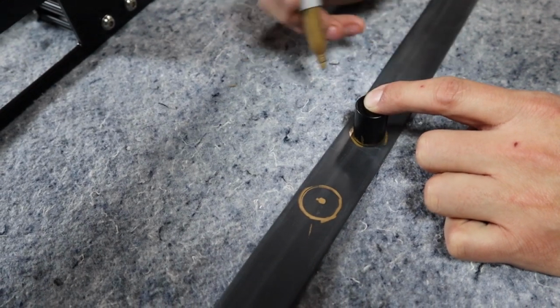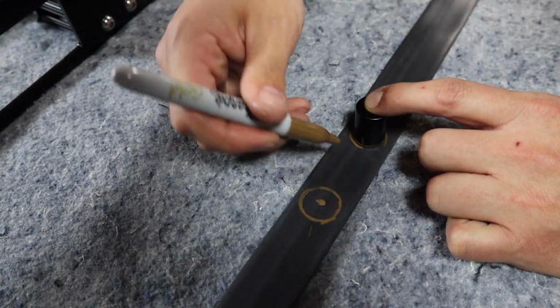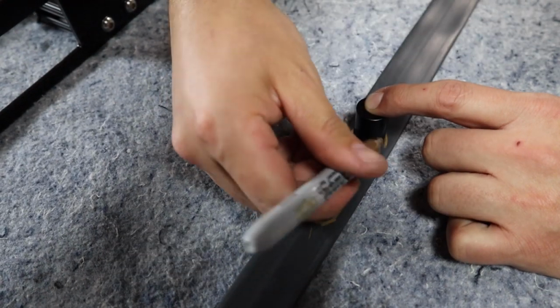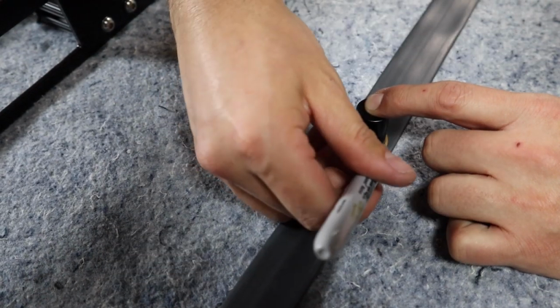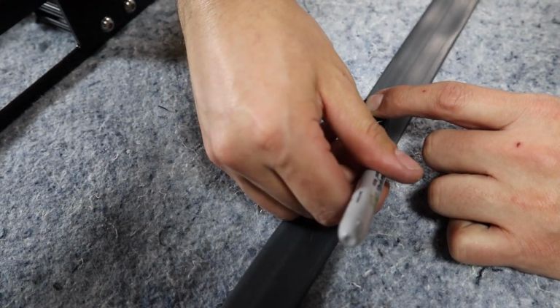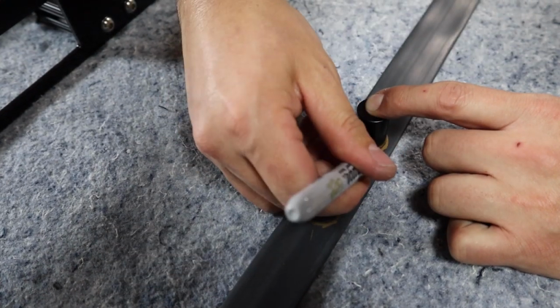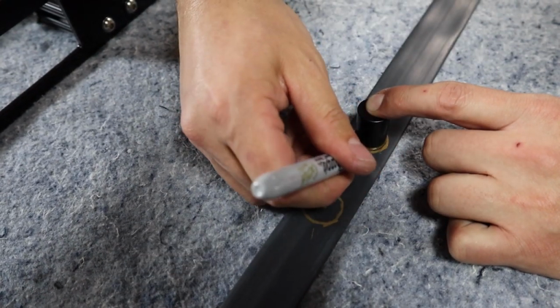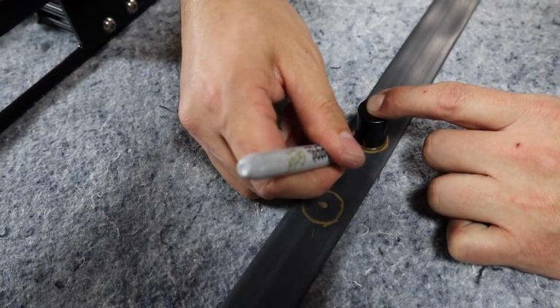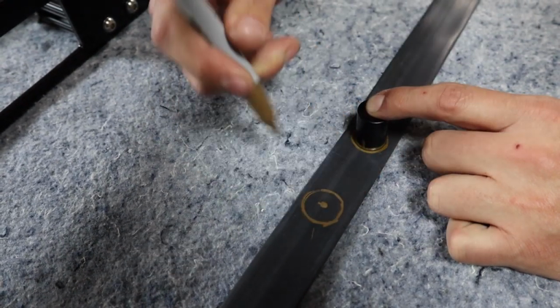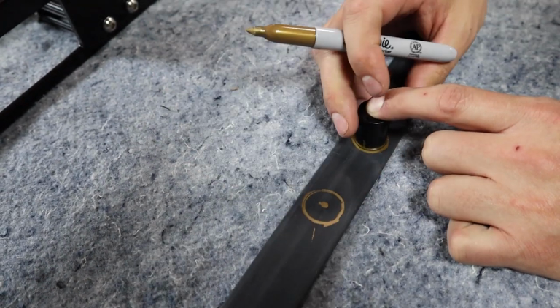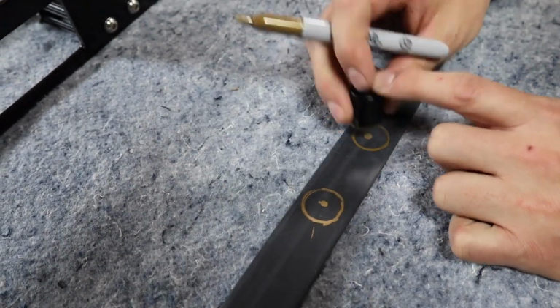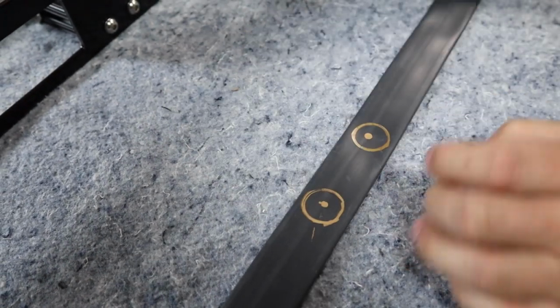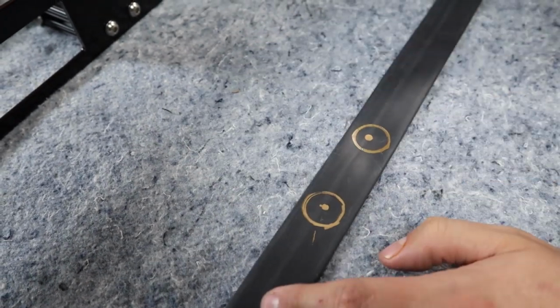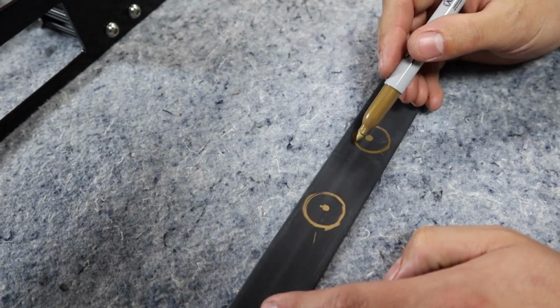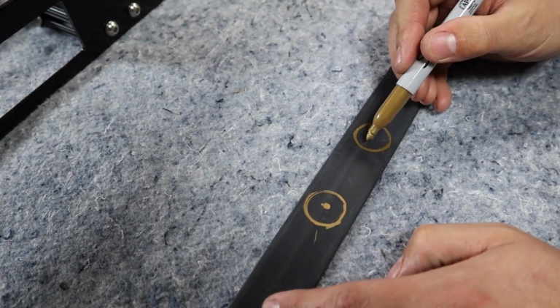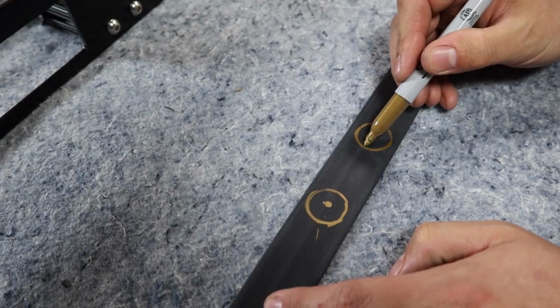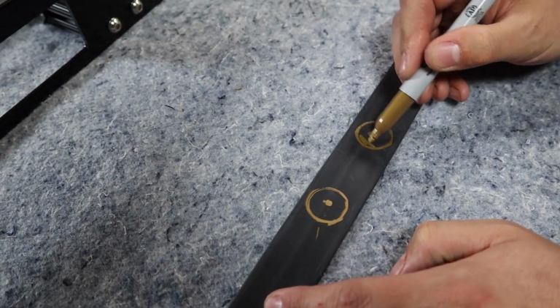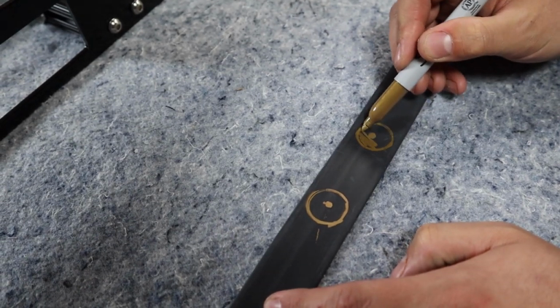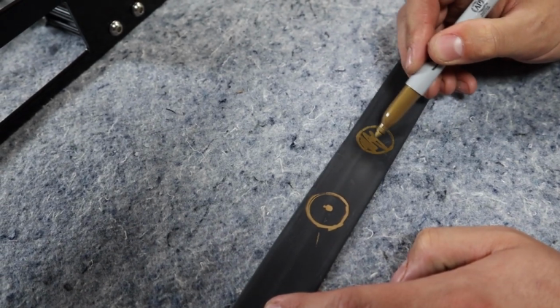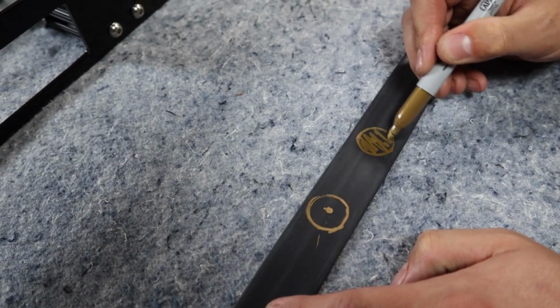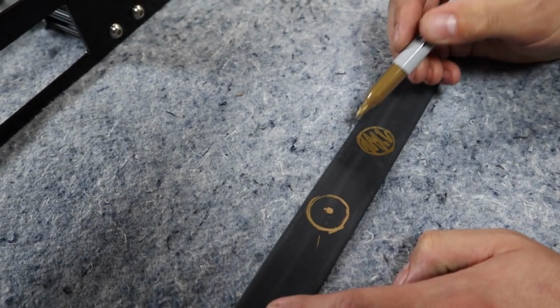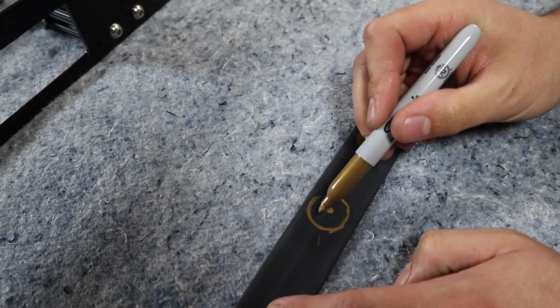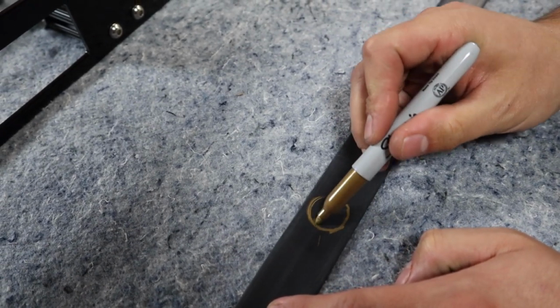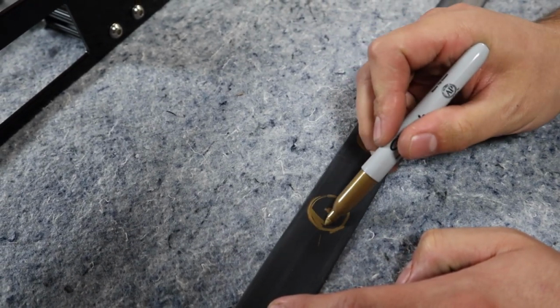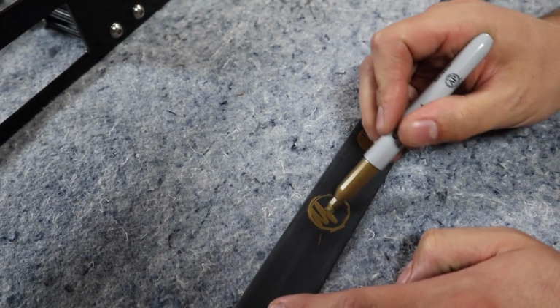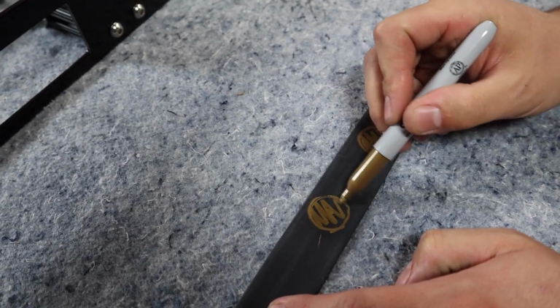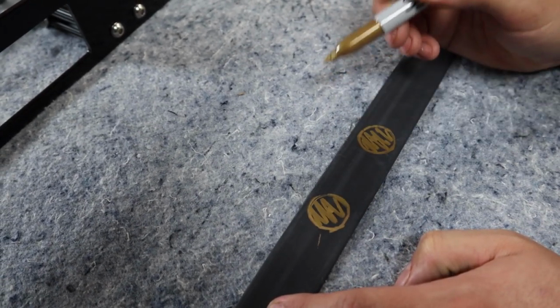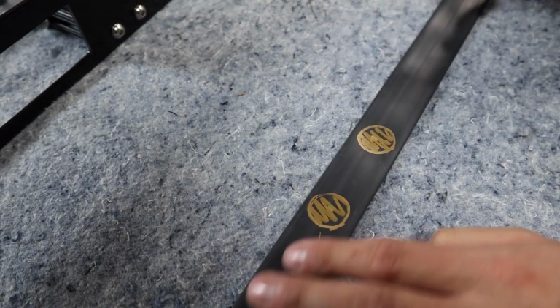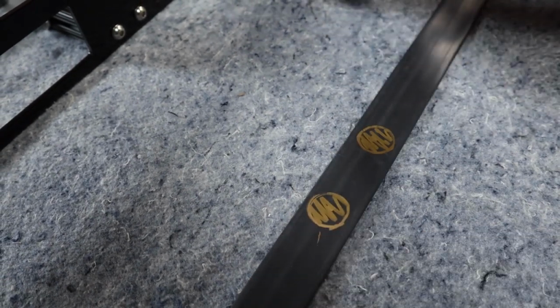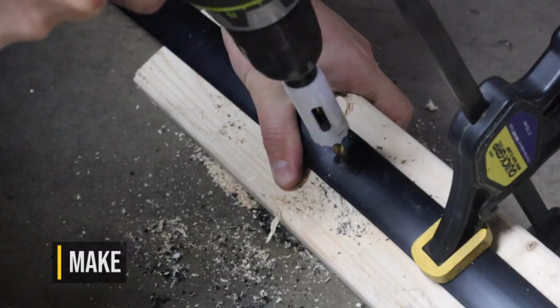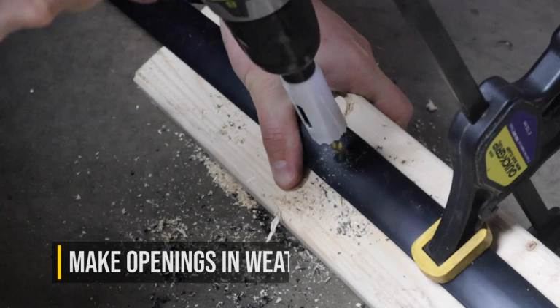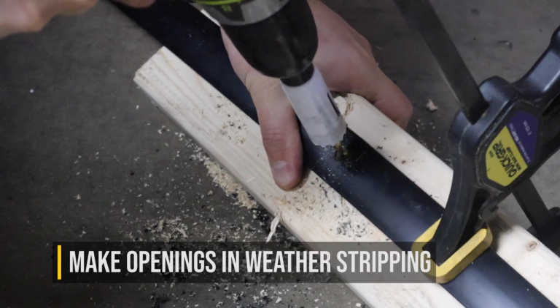One thing to note here is that there's a small metal bar in the weather stripping that runs lengthwise, so it's best to use a drill or a dremel rather than a utility knife to make these openings.